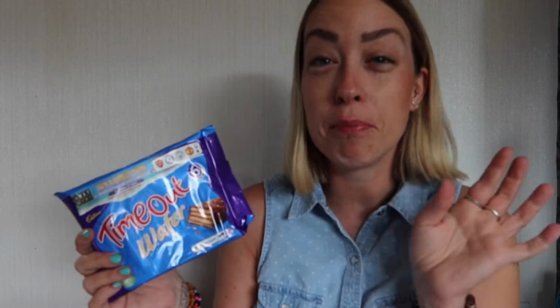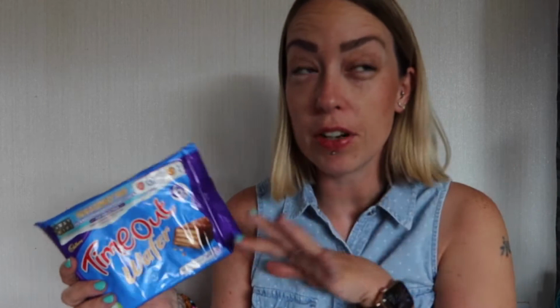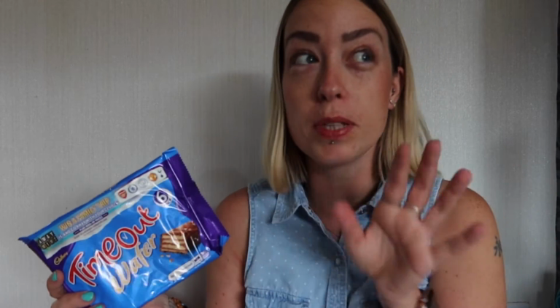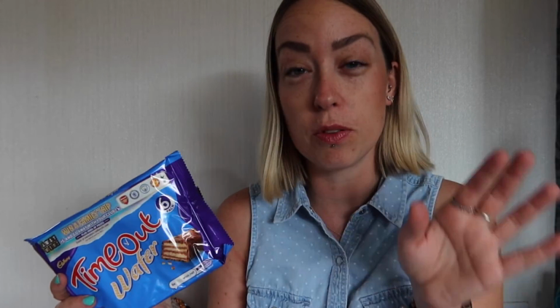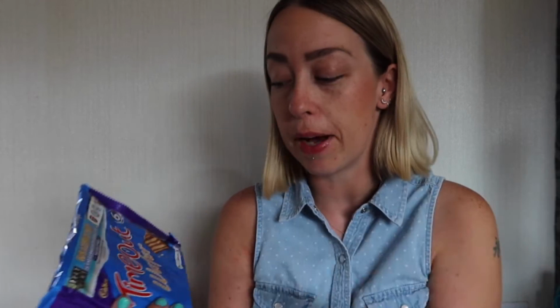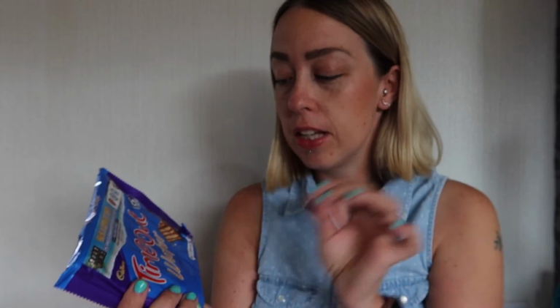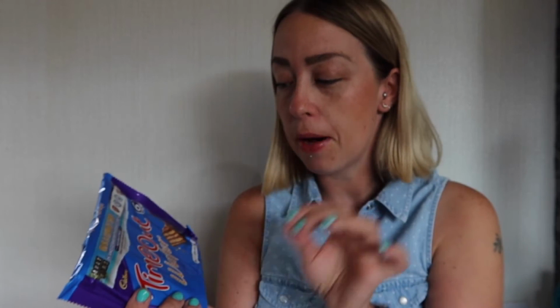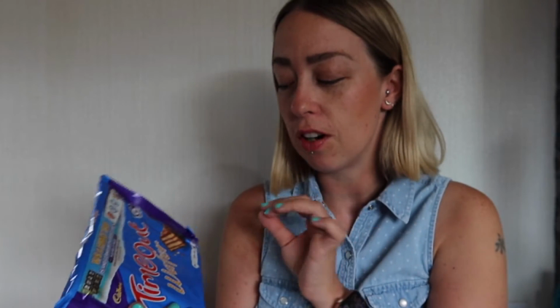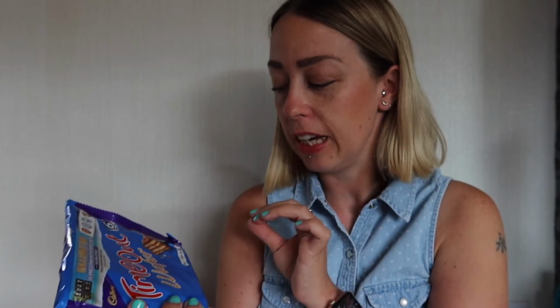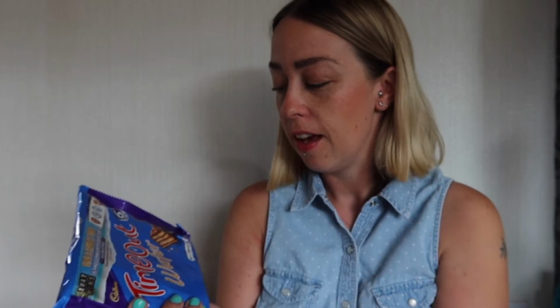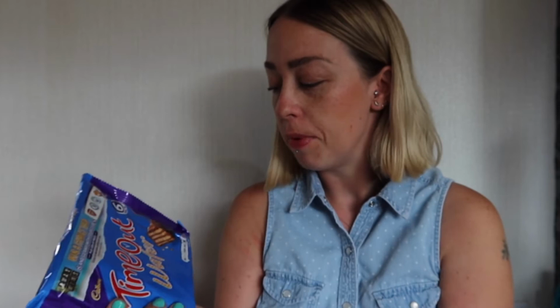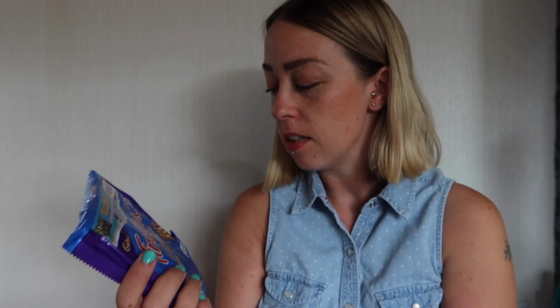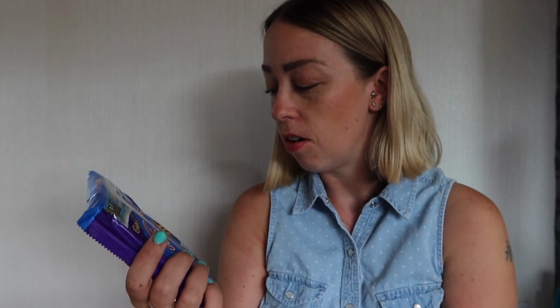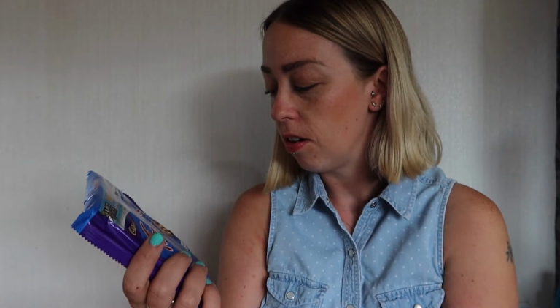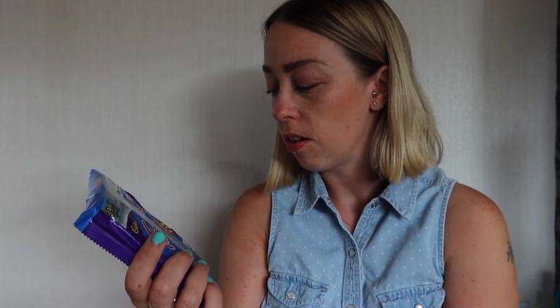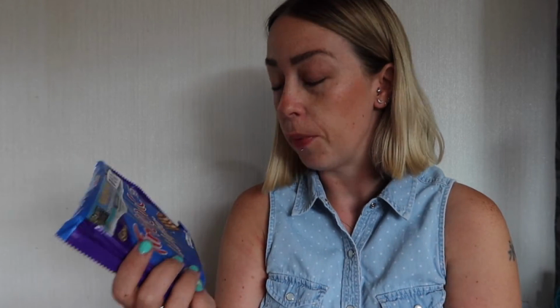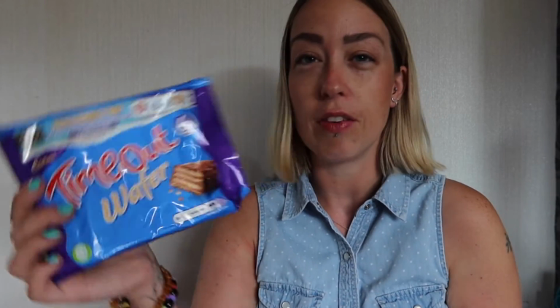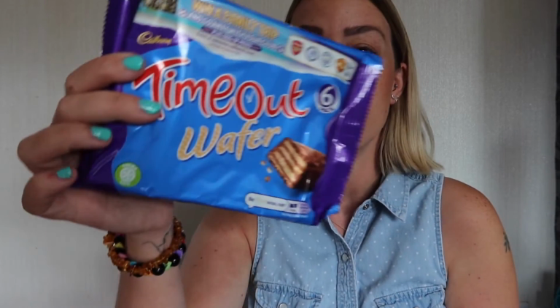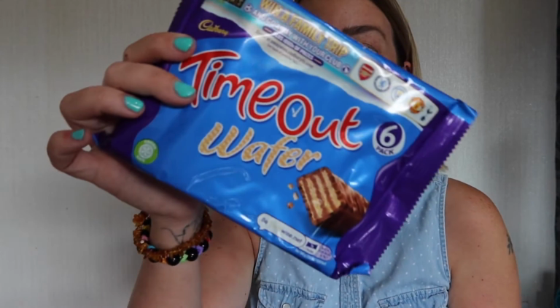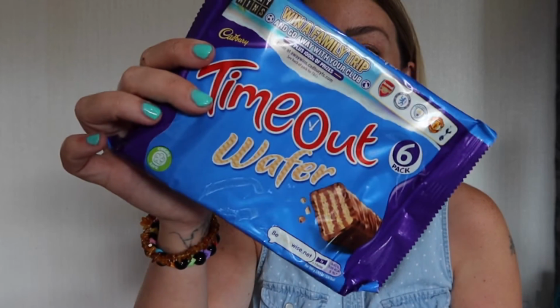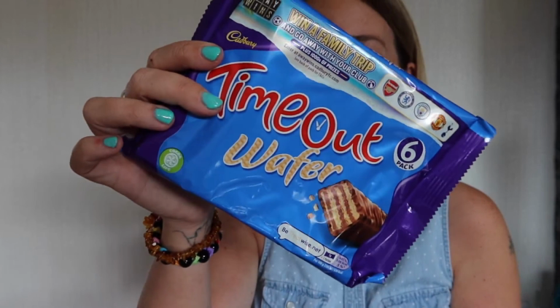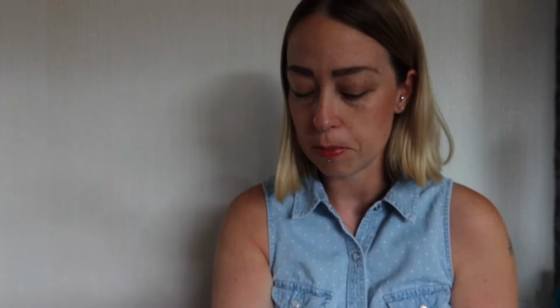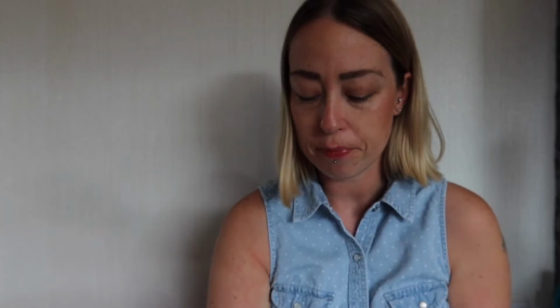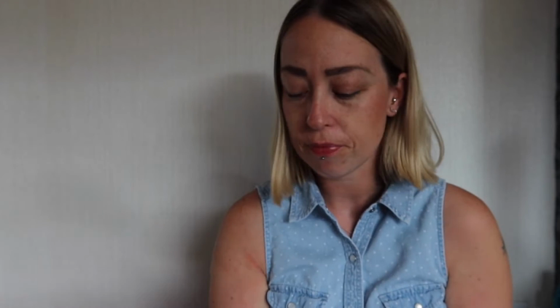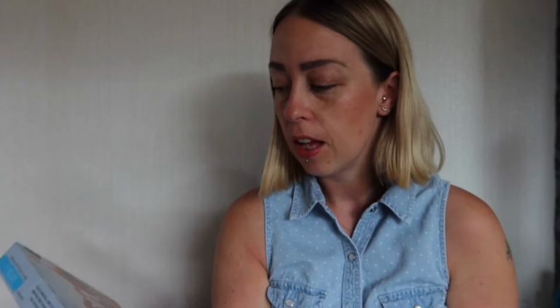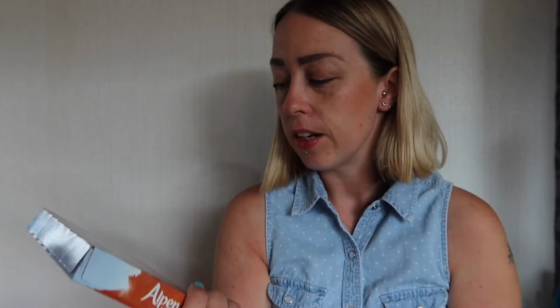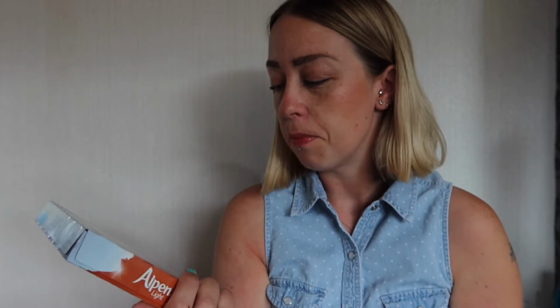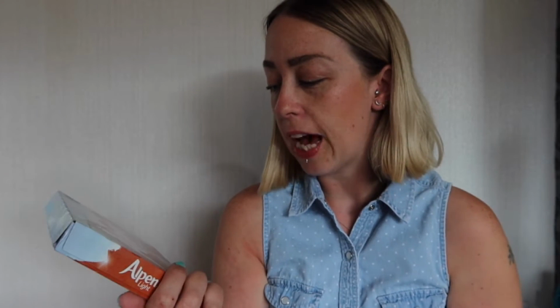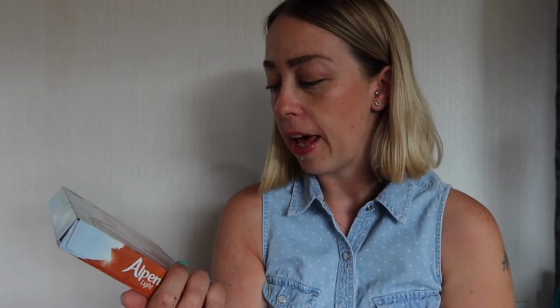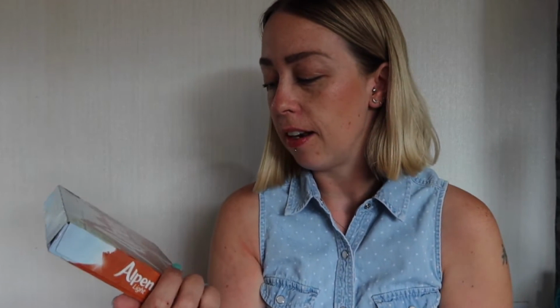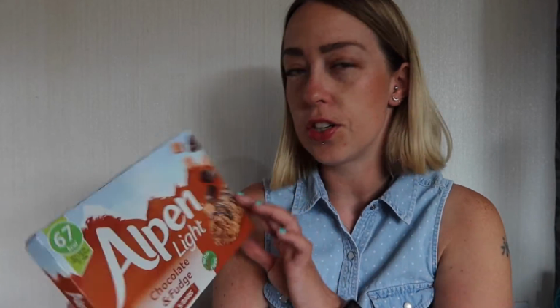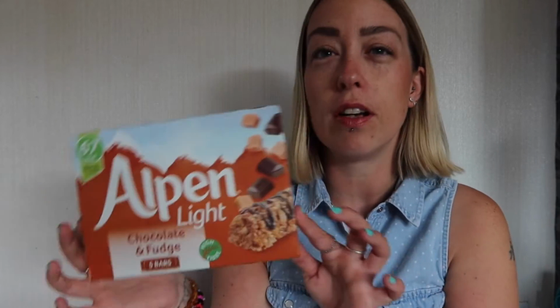I'm currently obsessed with Time Out bars — Time Out and a coffee. These are low in calories, like 106 calories each. I've got some of those, and I also got some Alpen Light chocolate and fudge bars, which are really nice too.